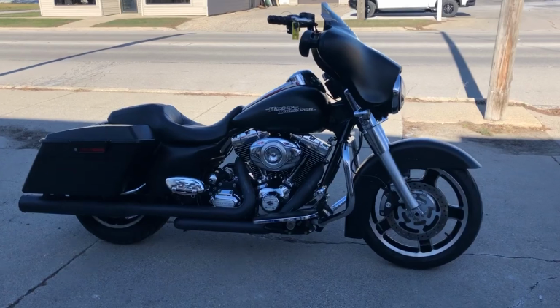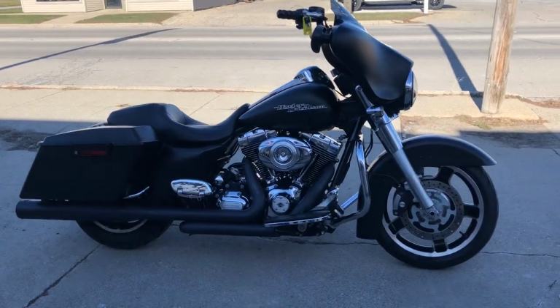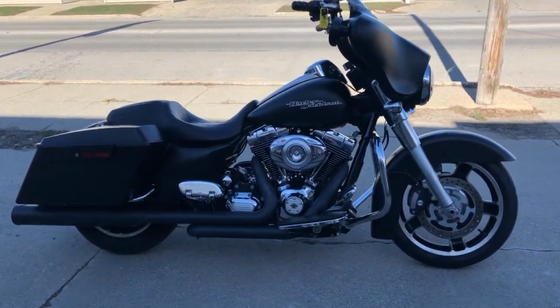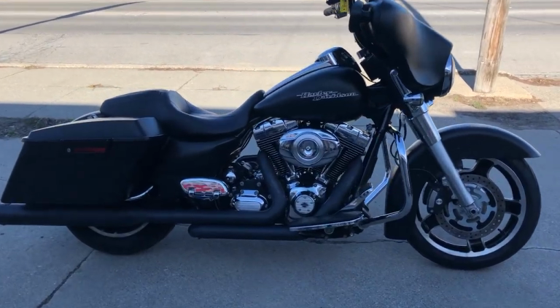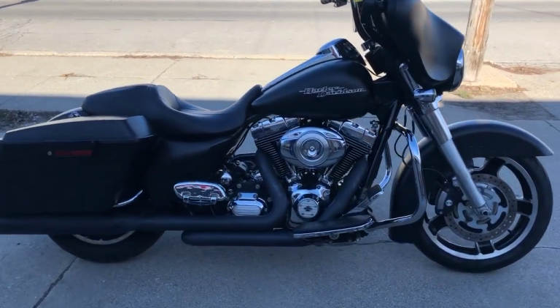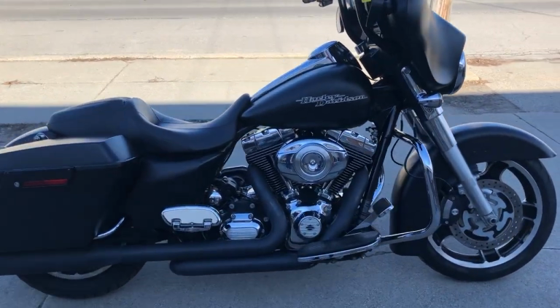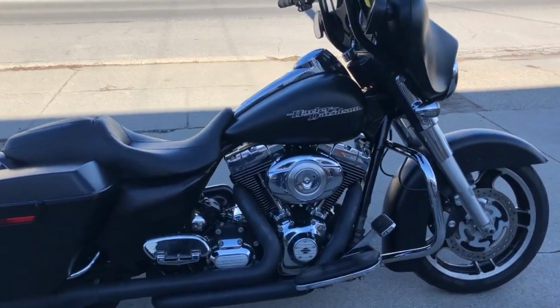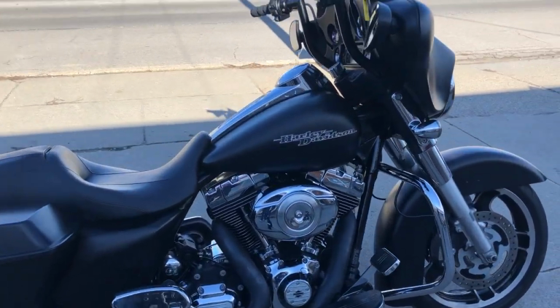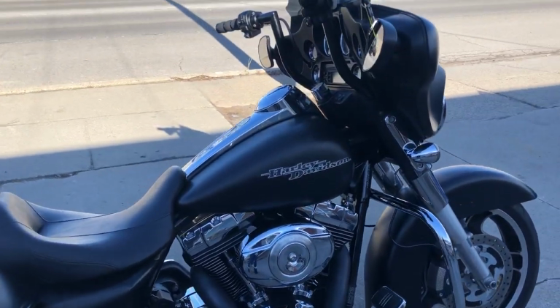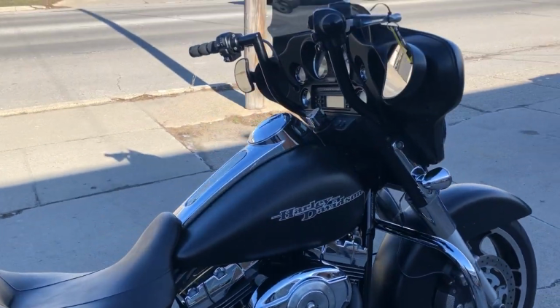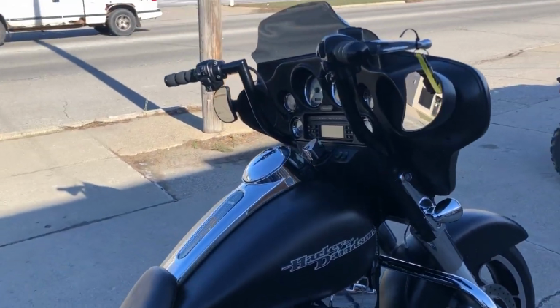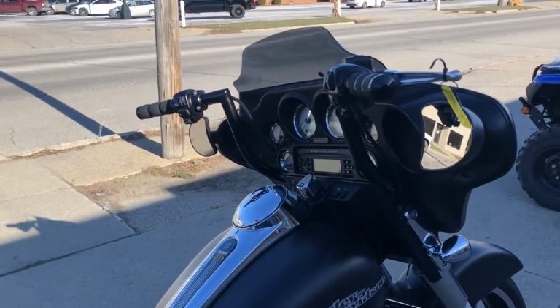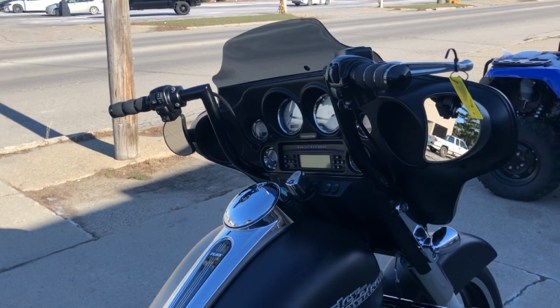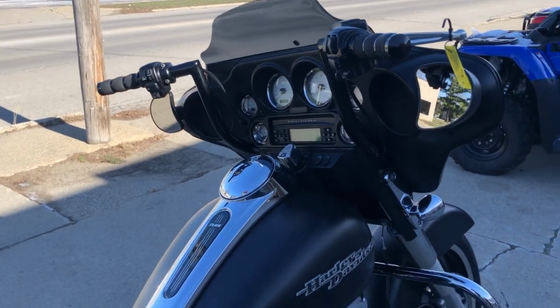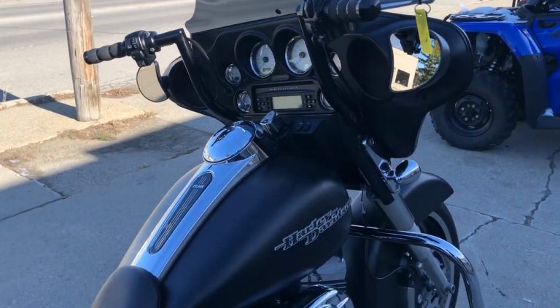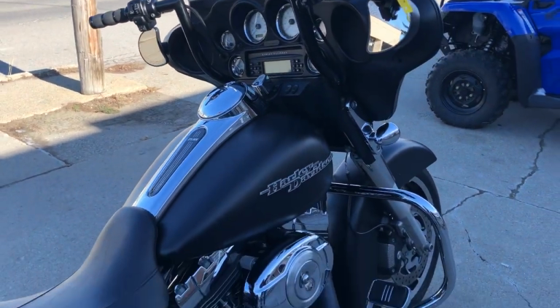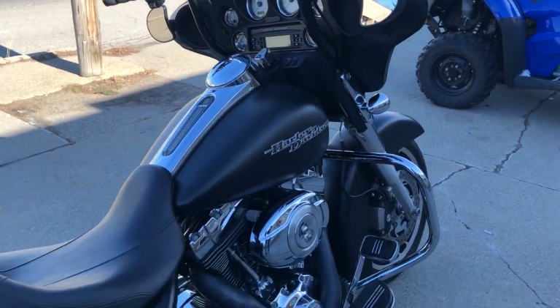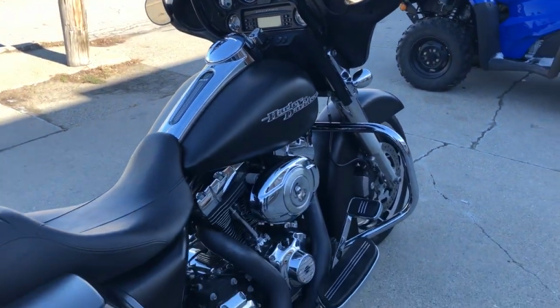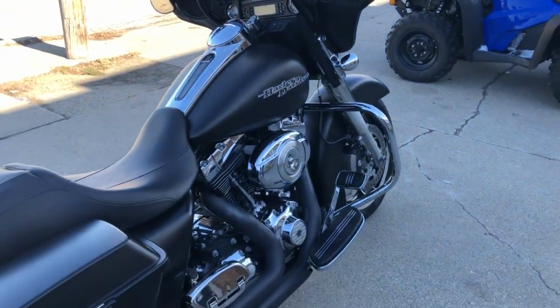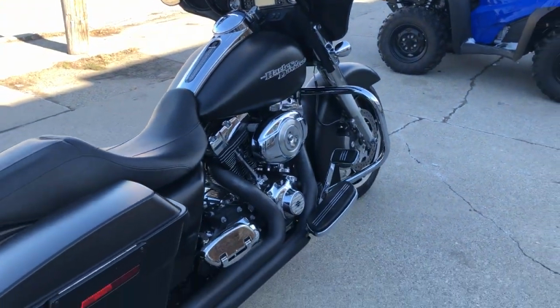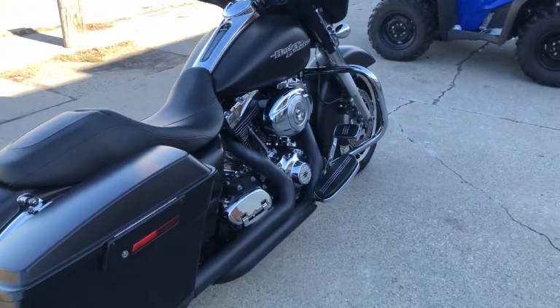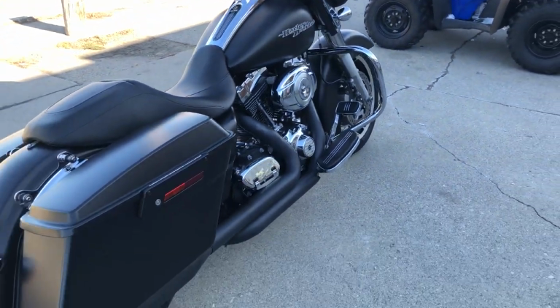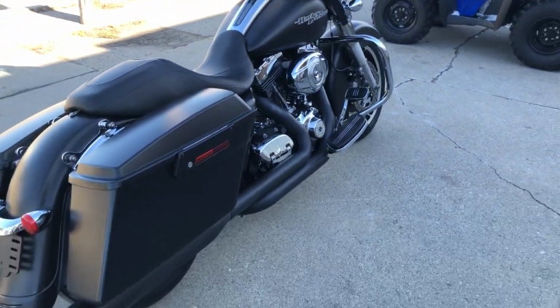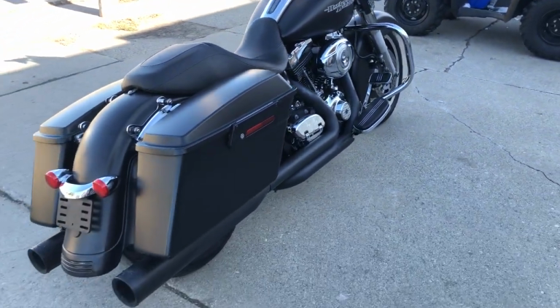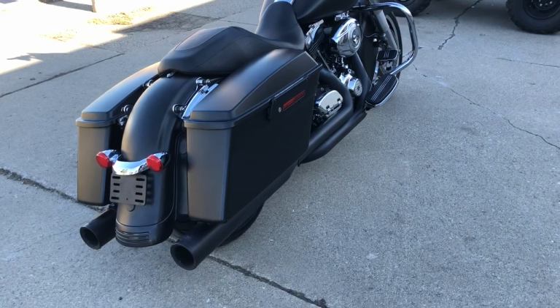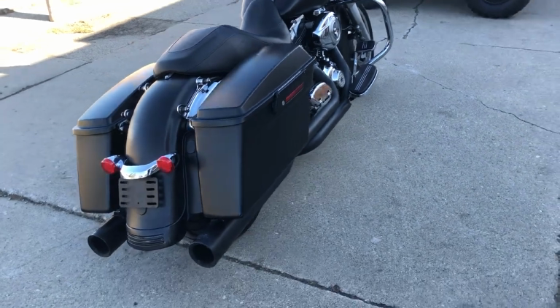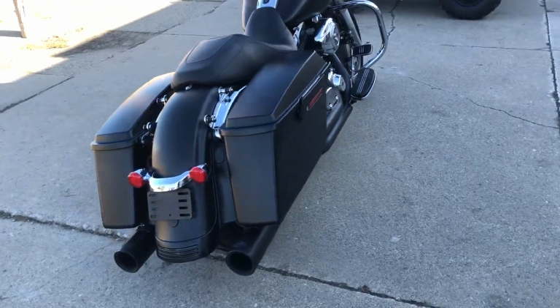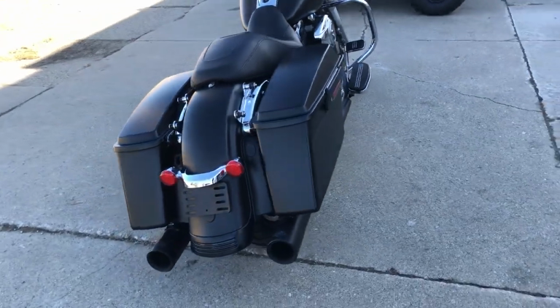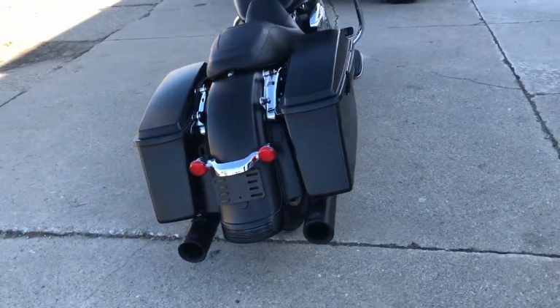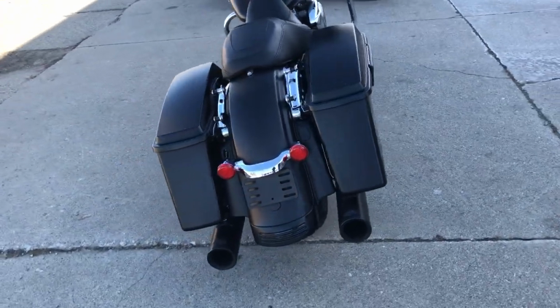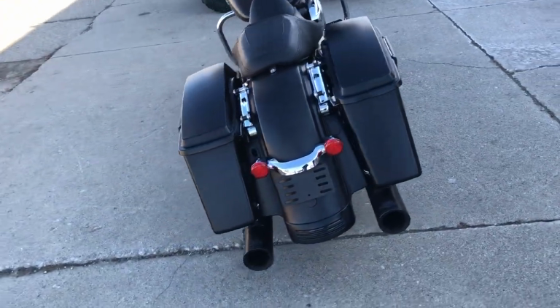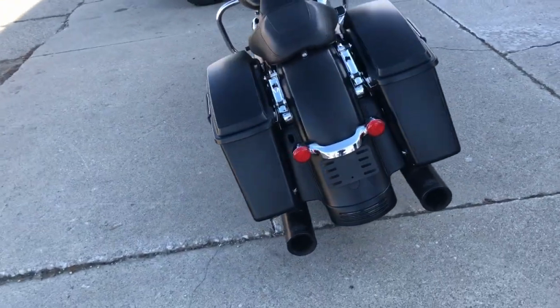Hey guys, ApprovalPowerSports.com here doing some fun videos. Check this one out. It's a 2013 Streetglide for sale in that black denim paint. Only has 25,000 miles on it. This Streetglide runs strong.